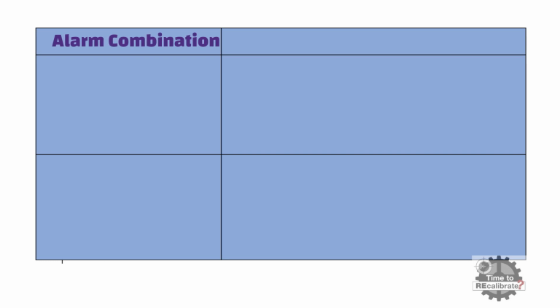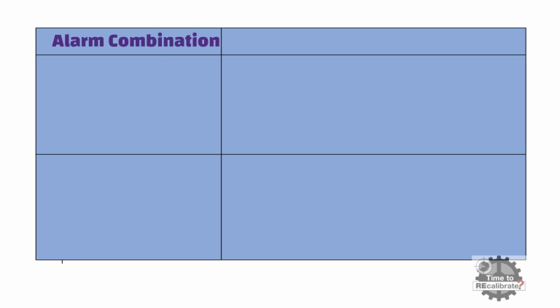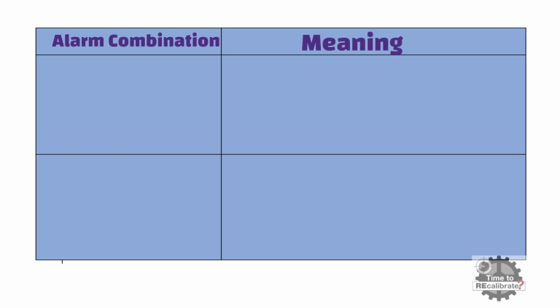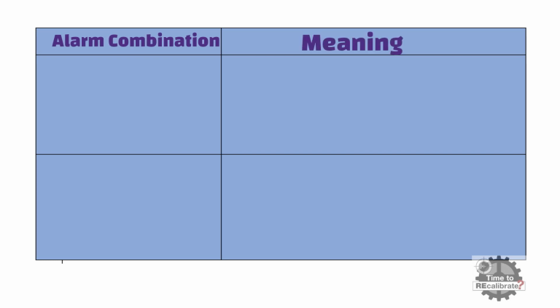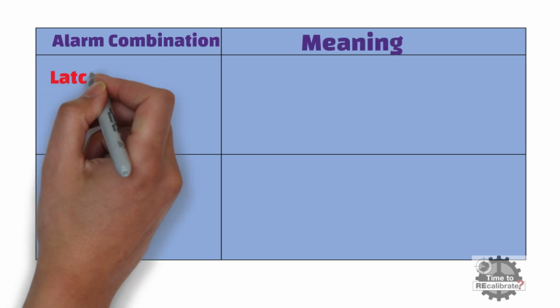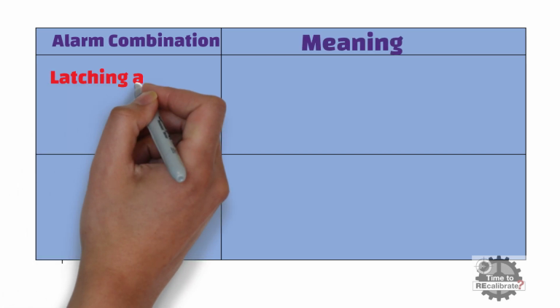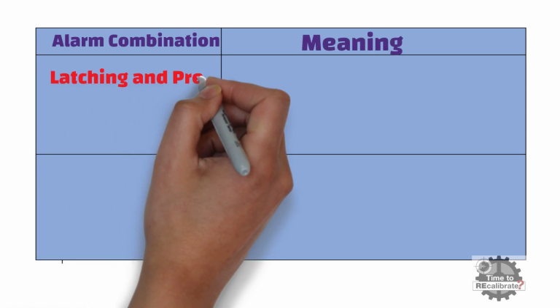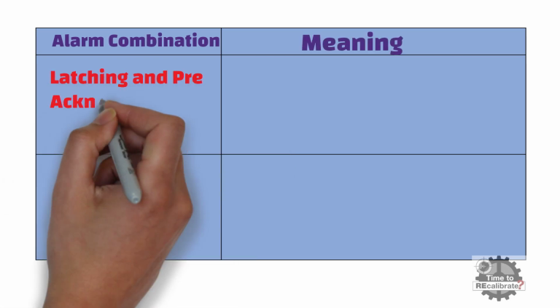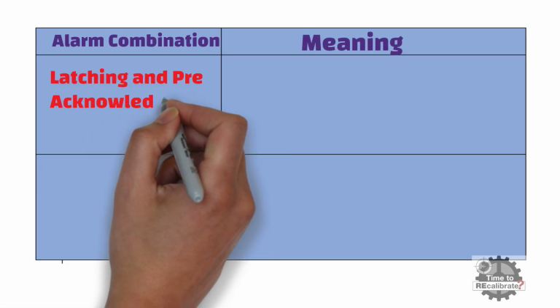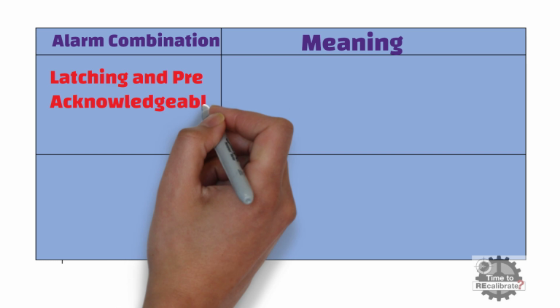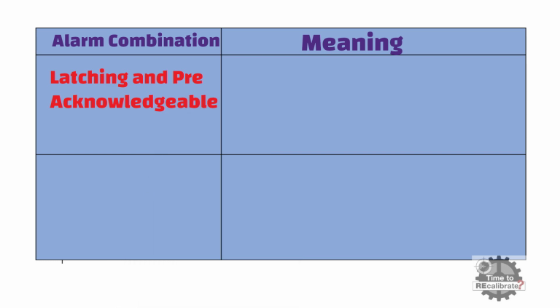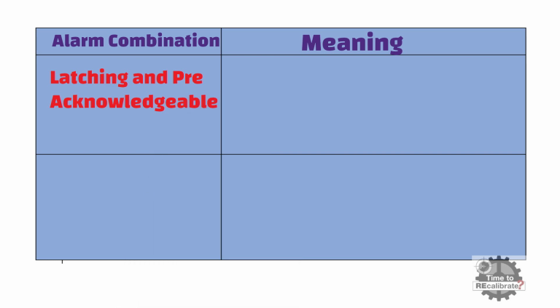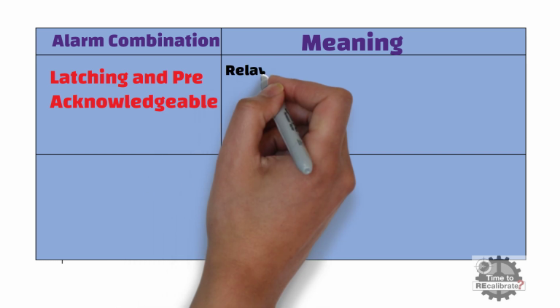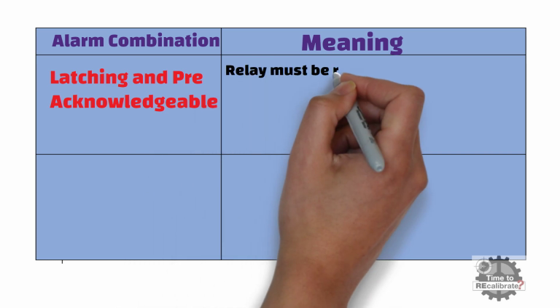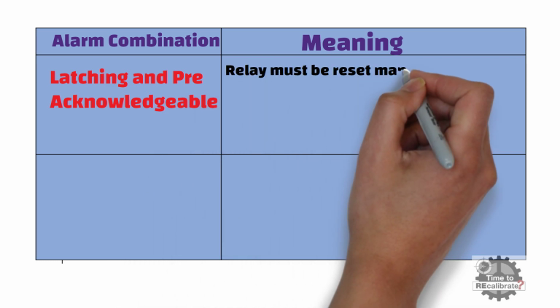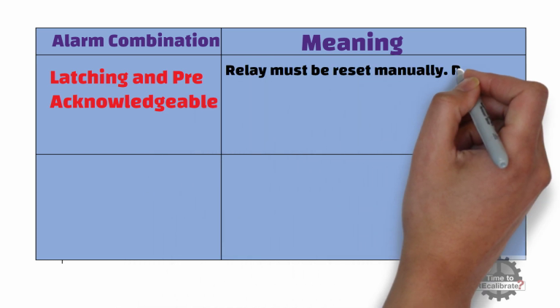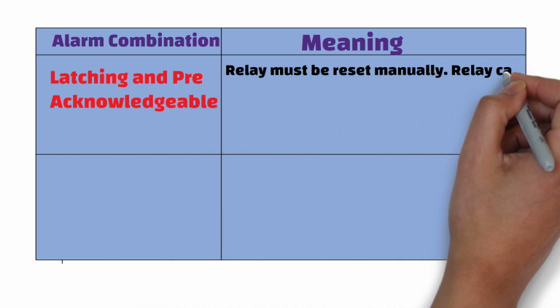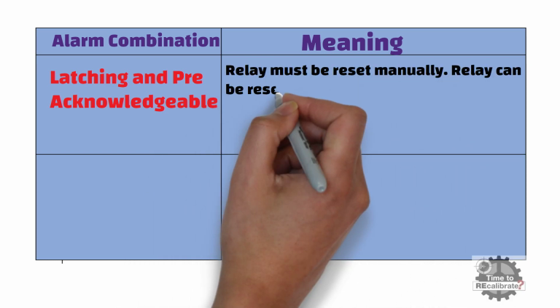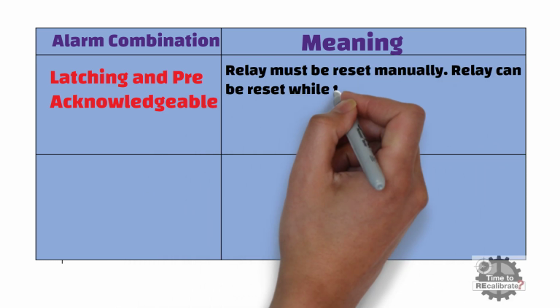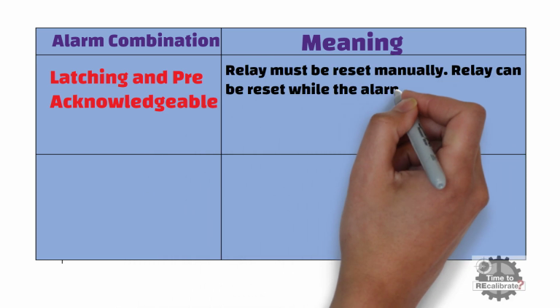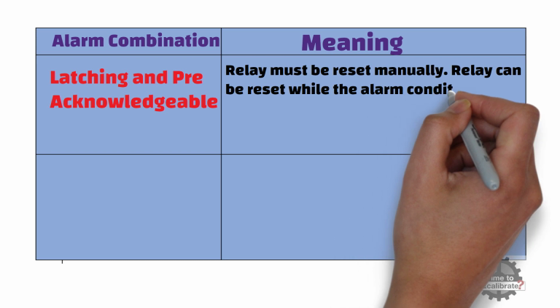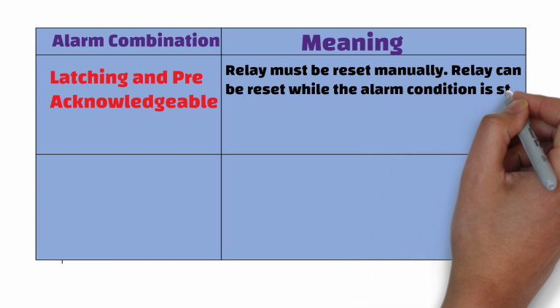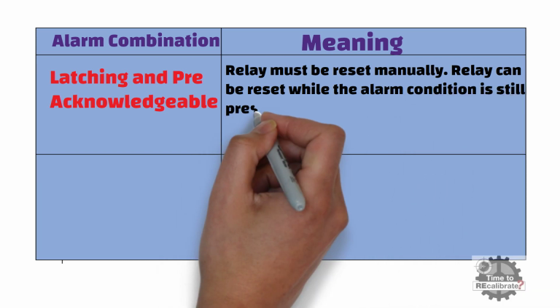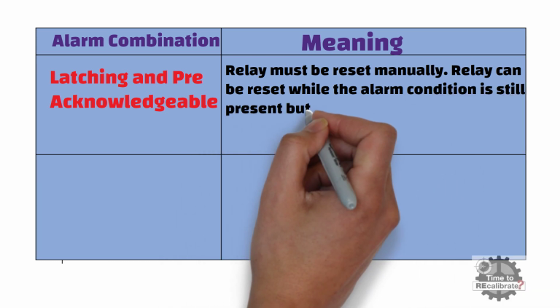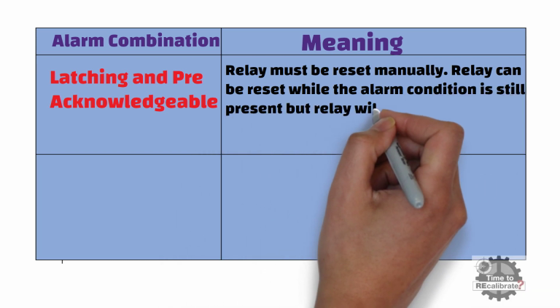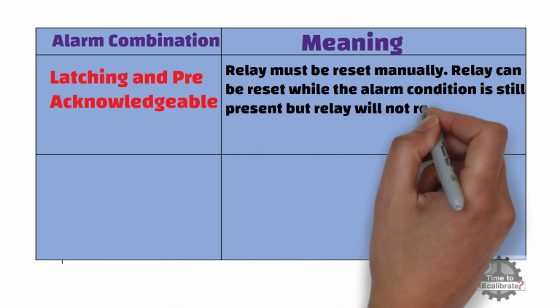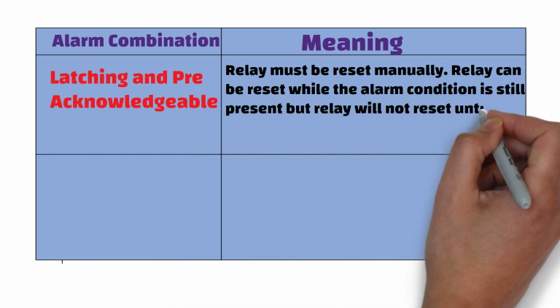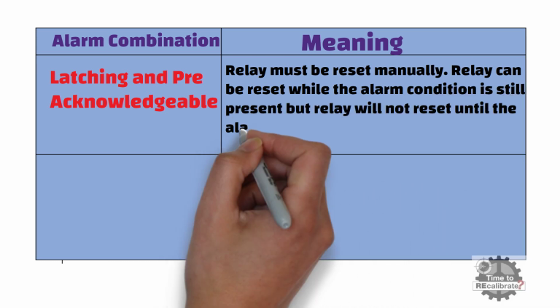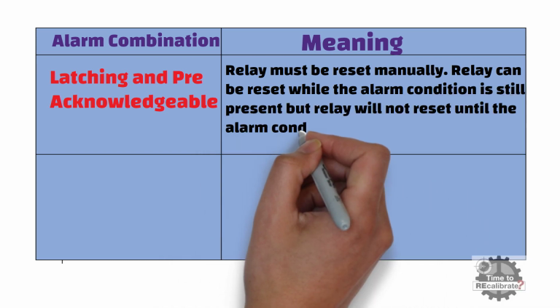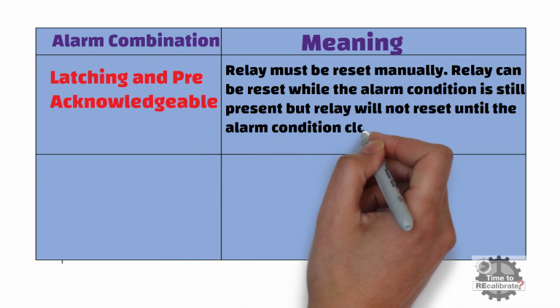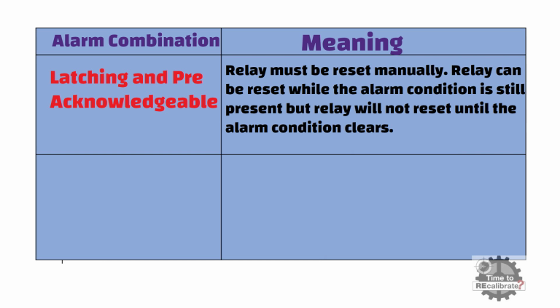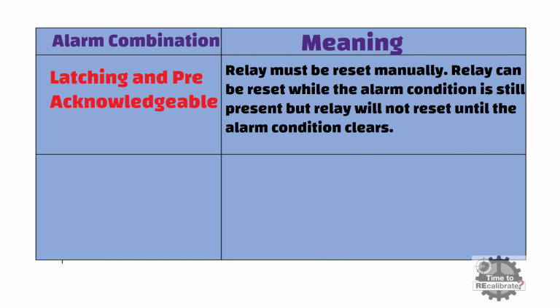The third combination is latching and pre-acknowledgeable. Latching means the relay must be reset manually, and pre-acknowledgeable means the relay can be reset while the alarm condition is still present, but the relay will not reset until the alarm condition clears.